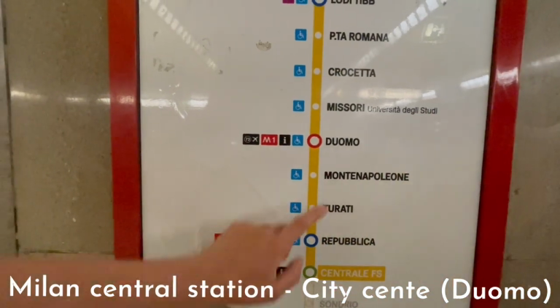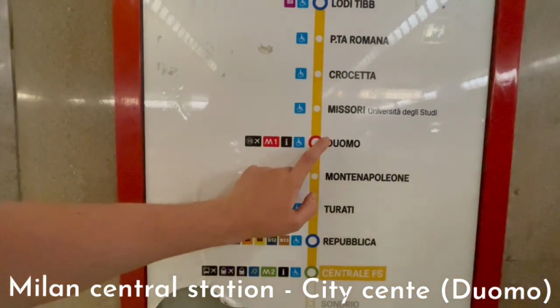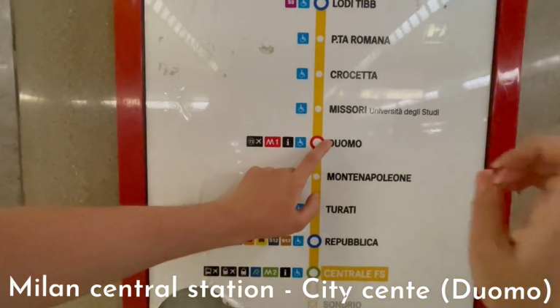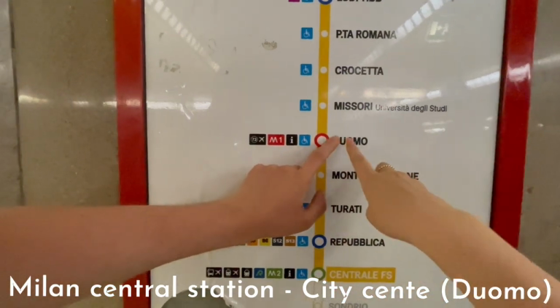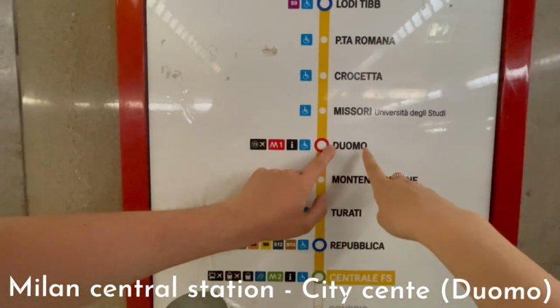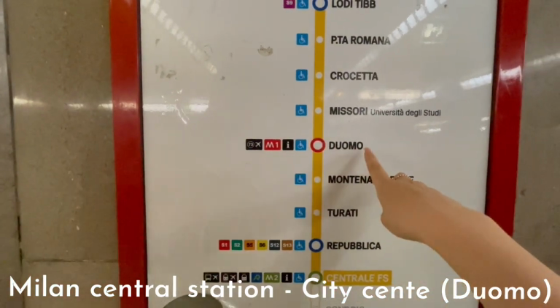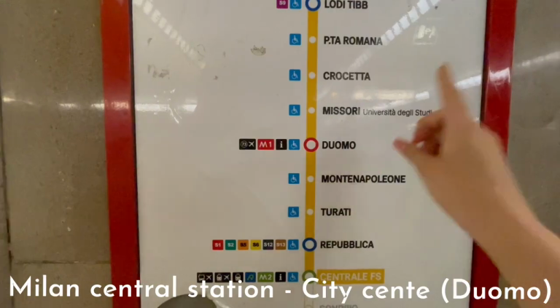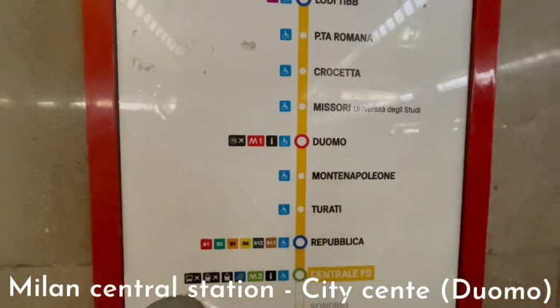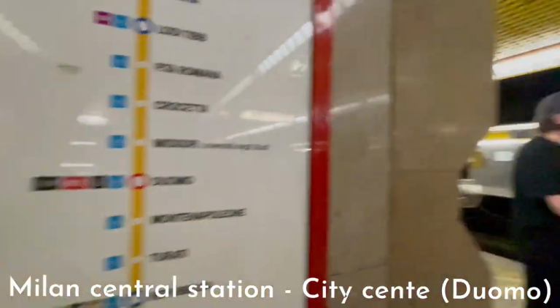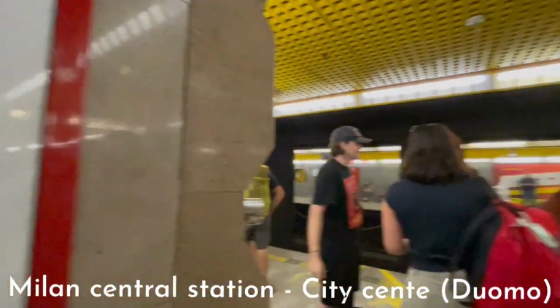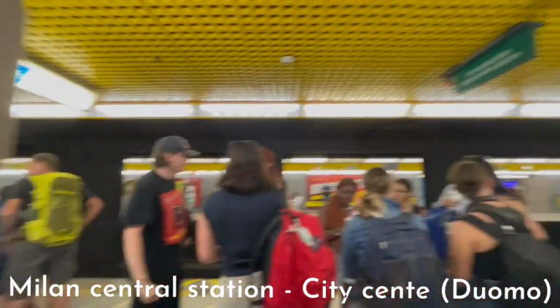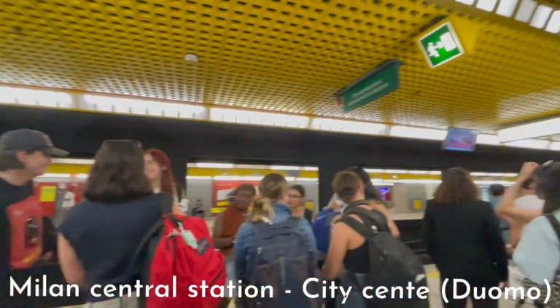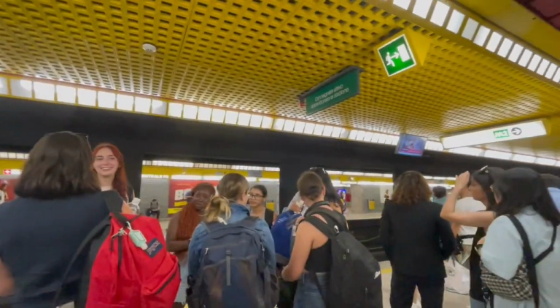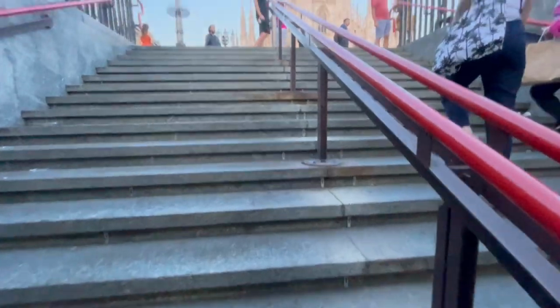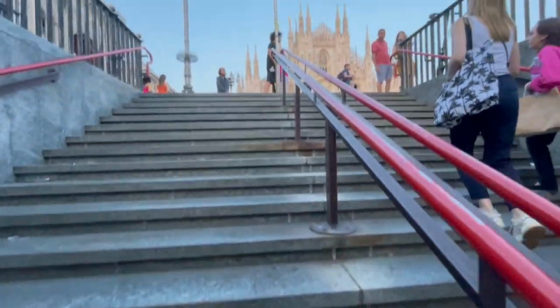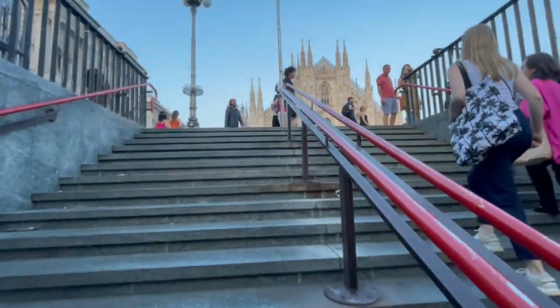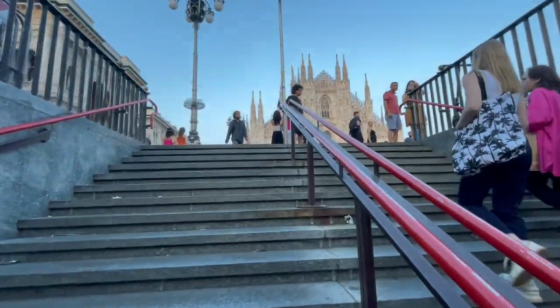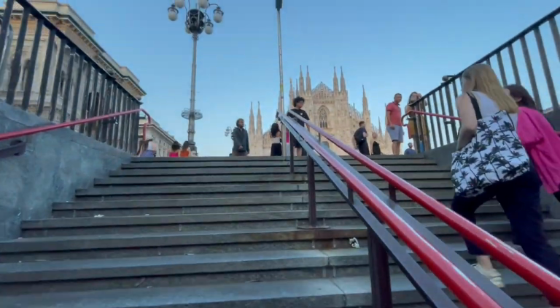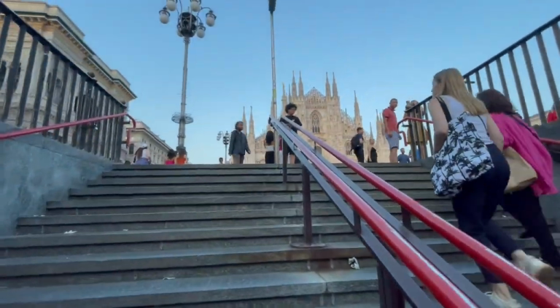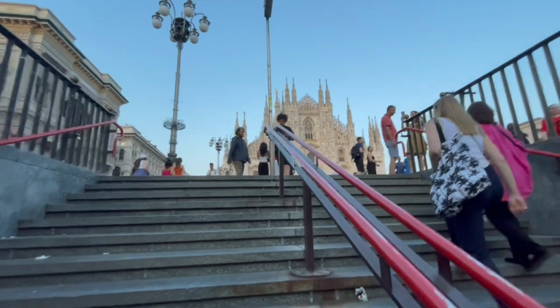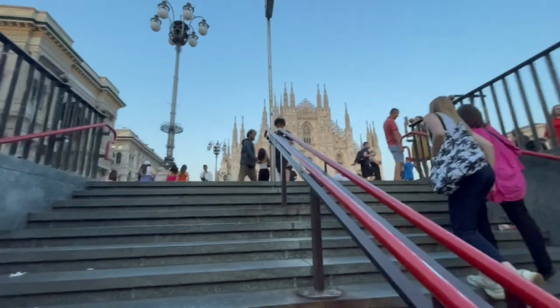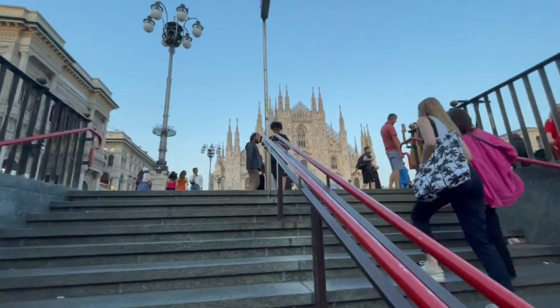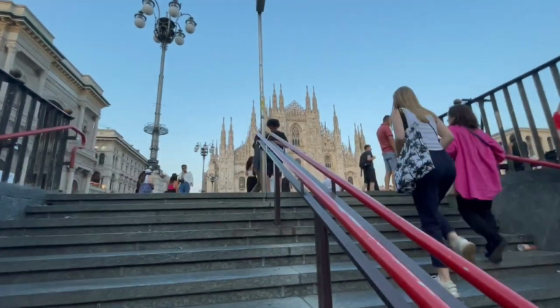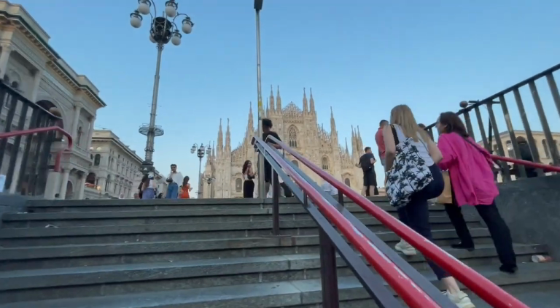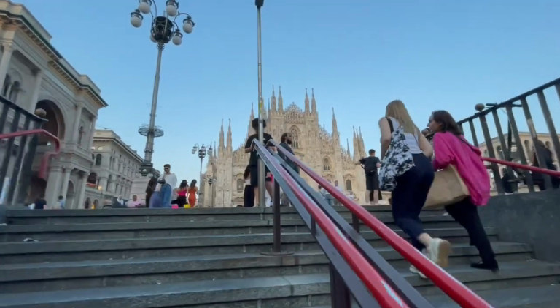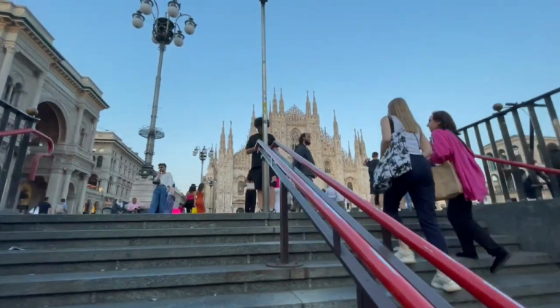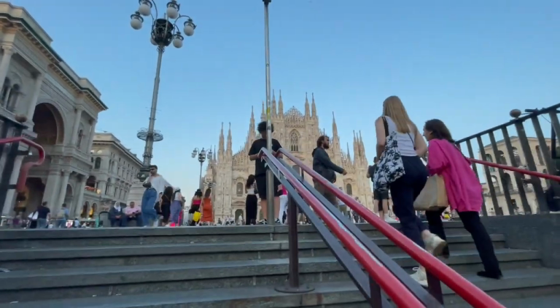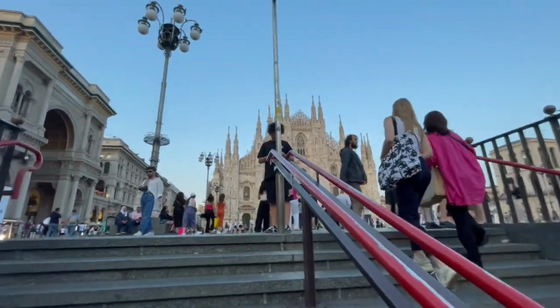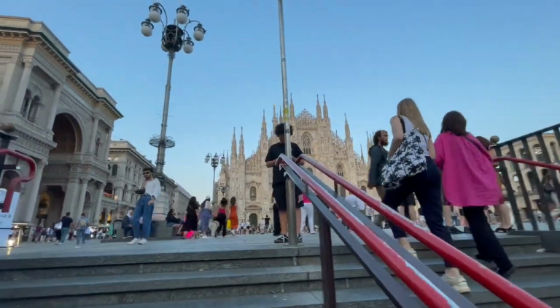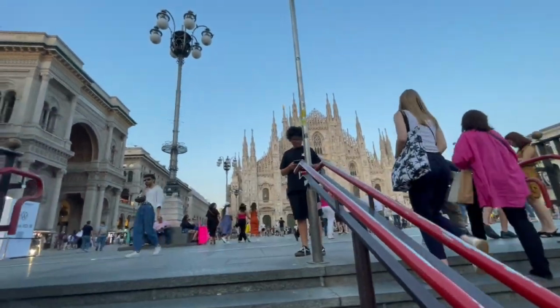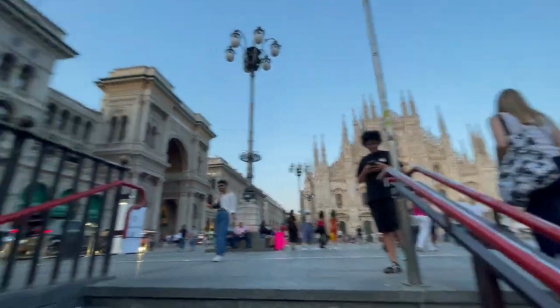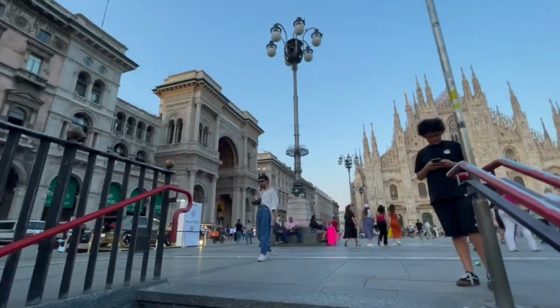Follow signs to Duomo and it'll literally just be right here. And when you come out, it's literally the Cathedral. It's such an amazing view when you come out.